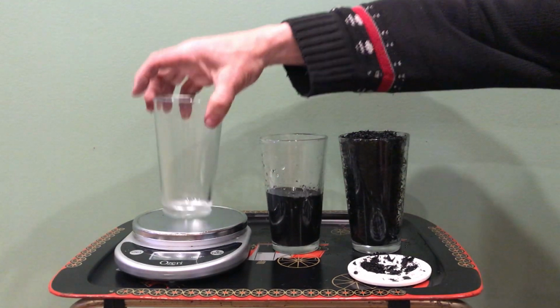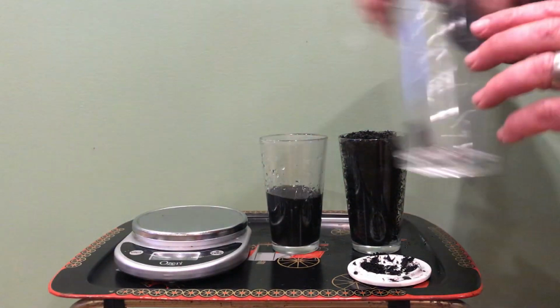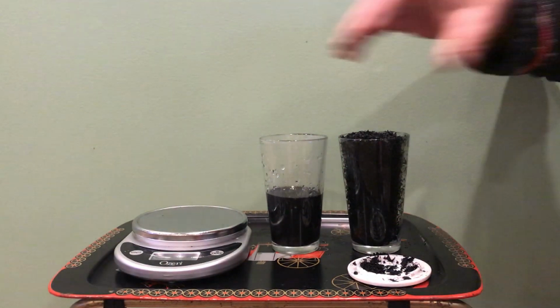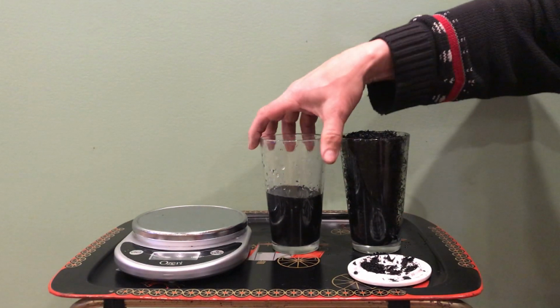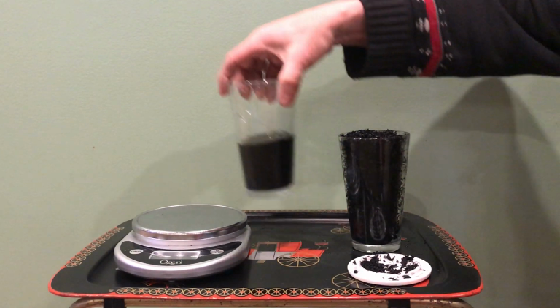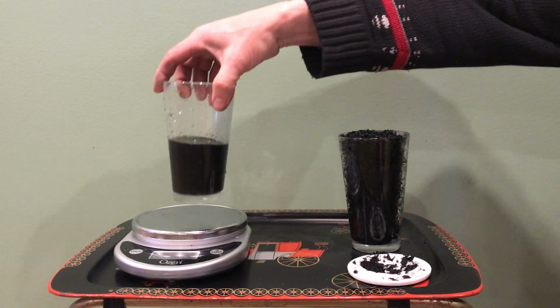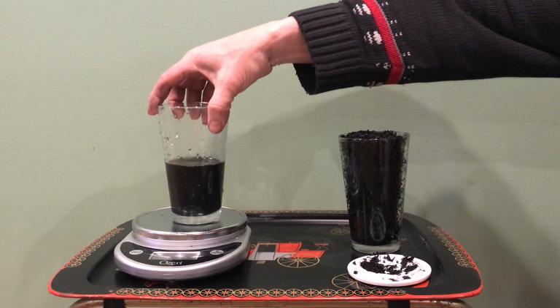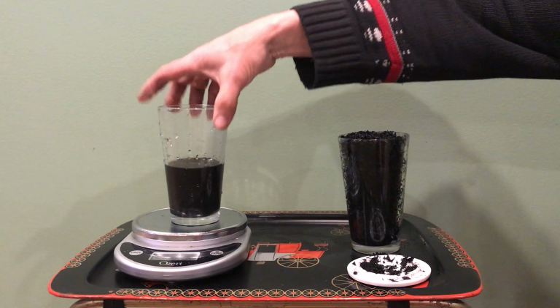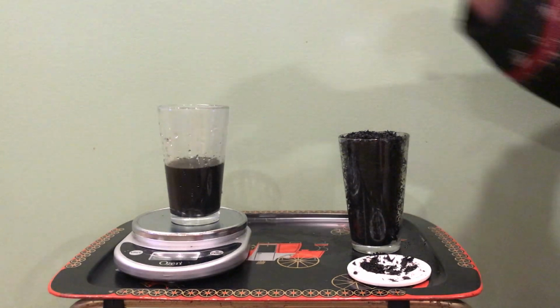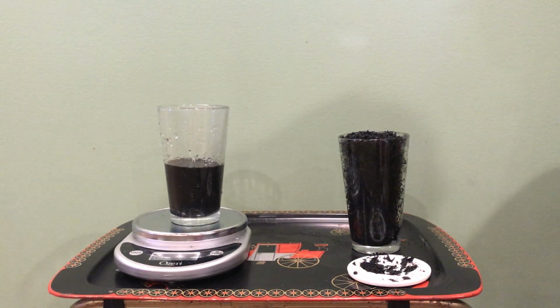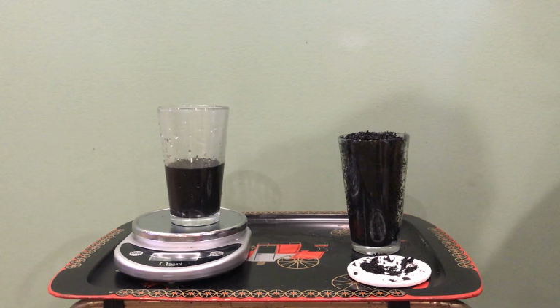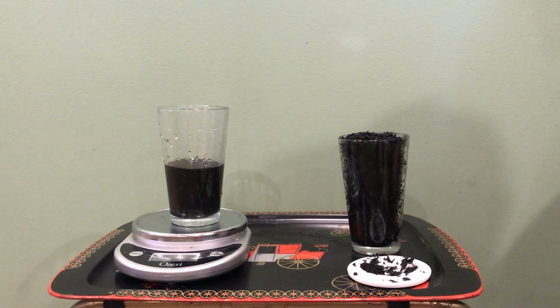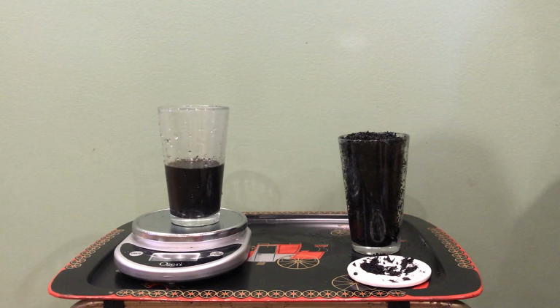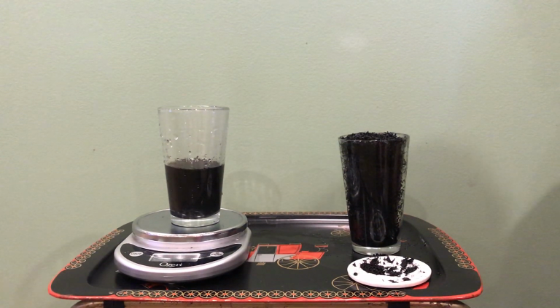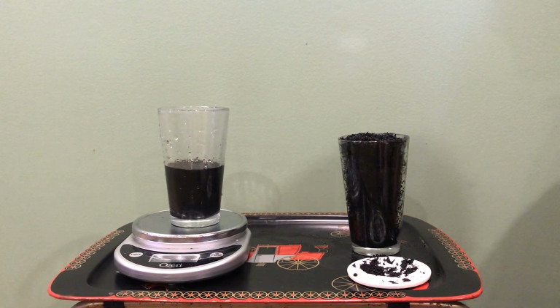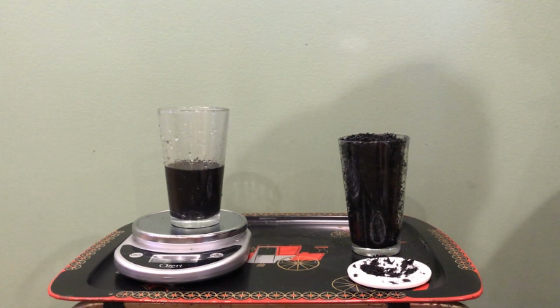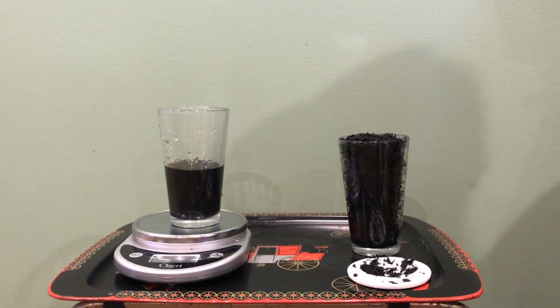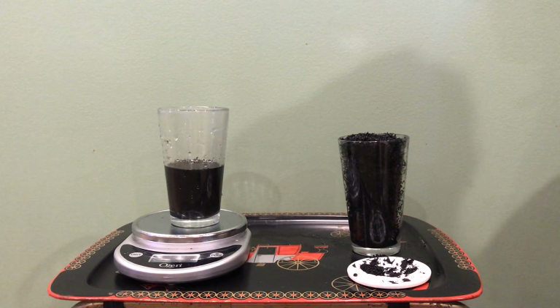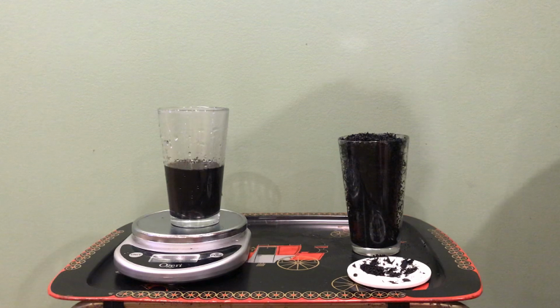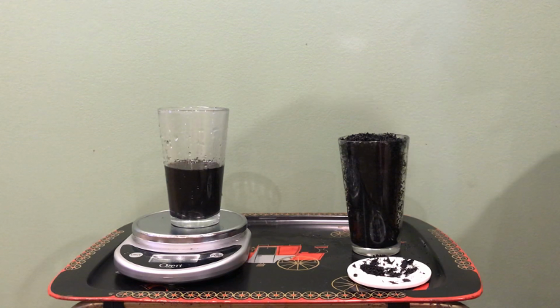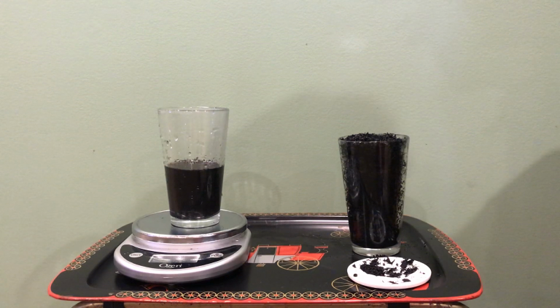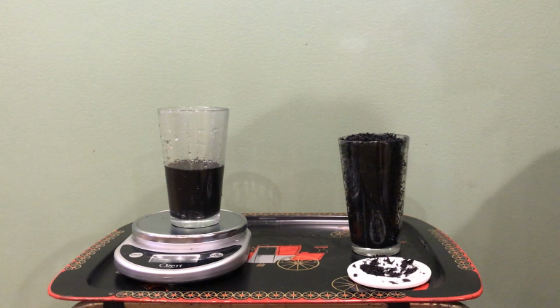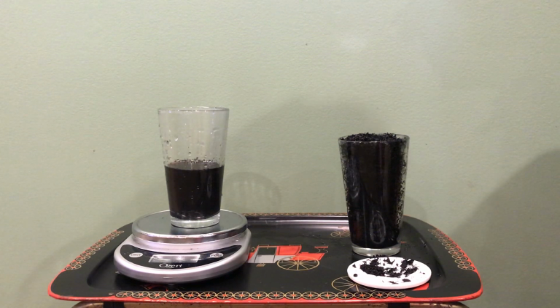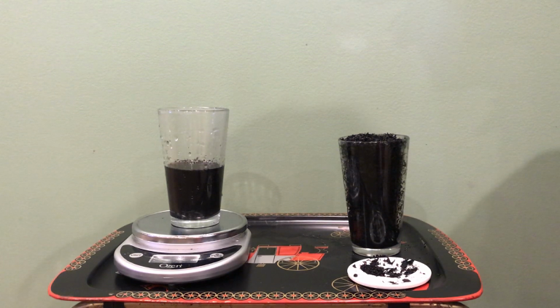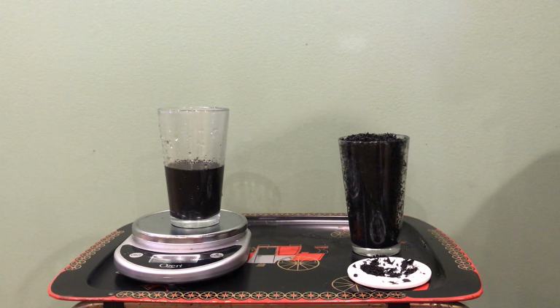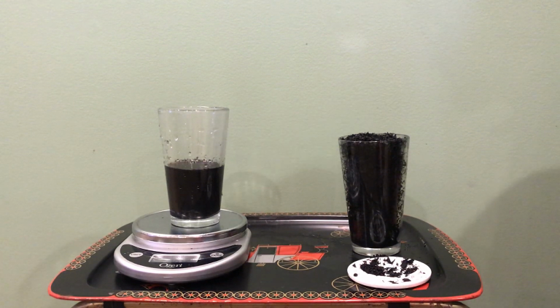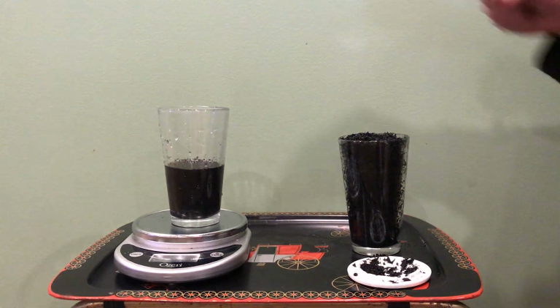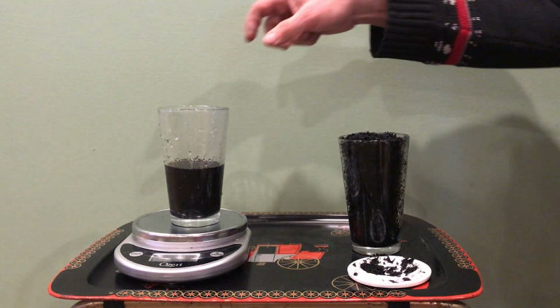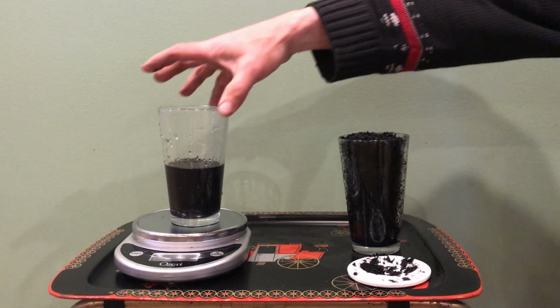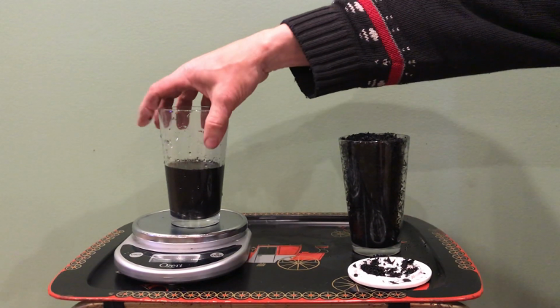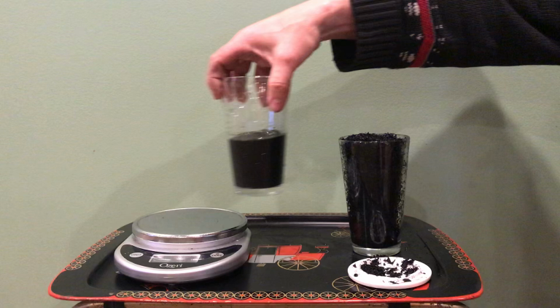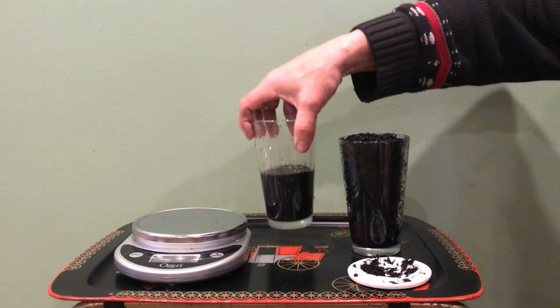We have this zeroed out. Originally it was 350 grams of water. We're now at 162. So you can see we've got over 50% water retention.